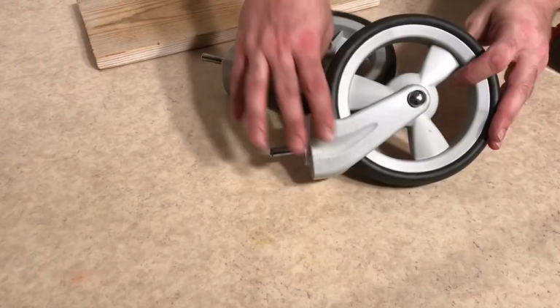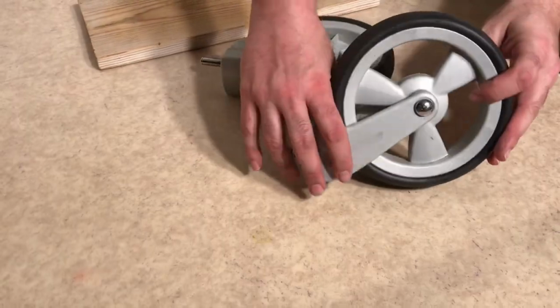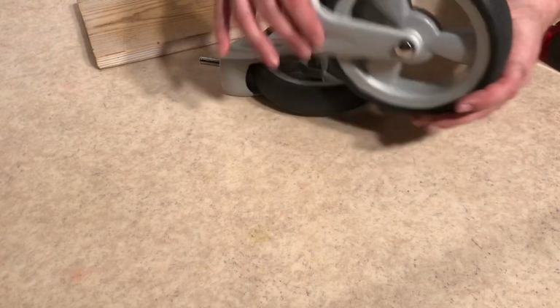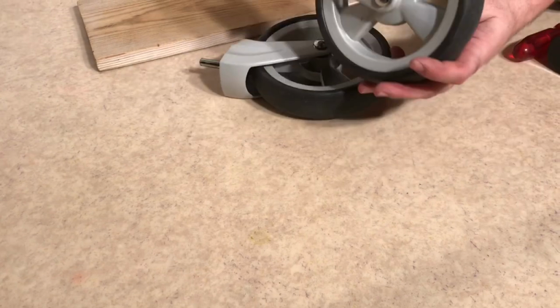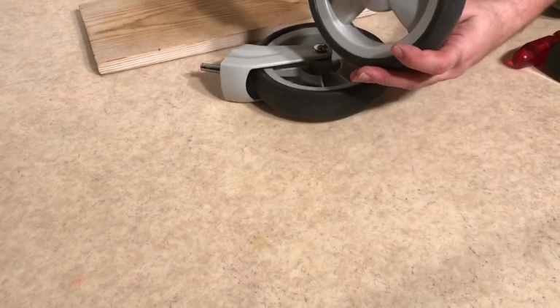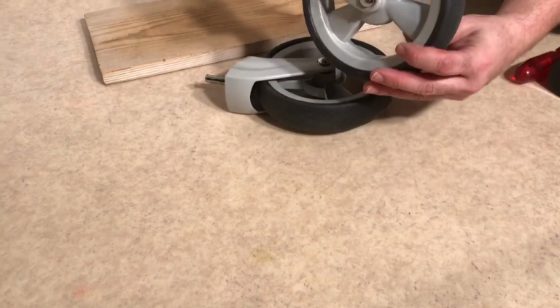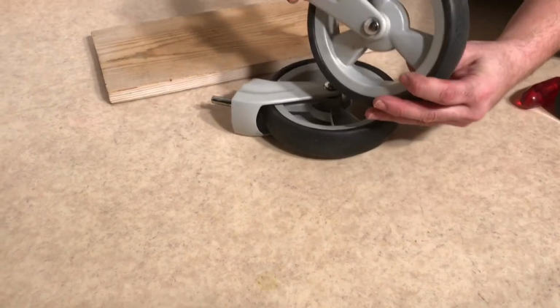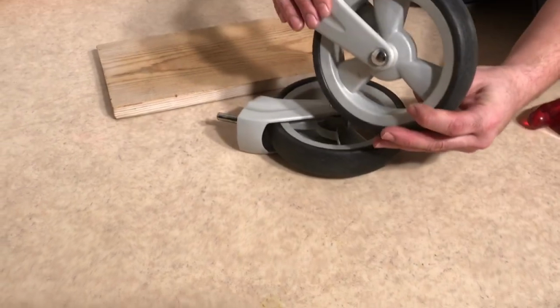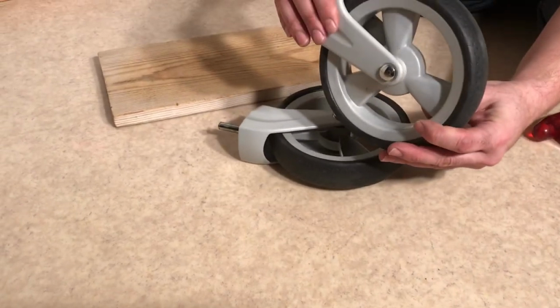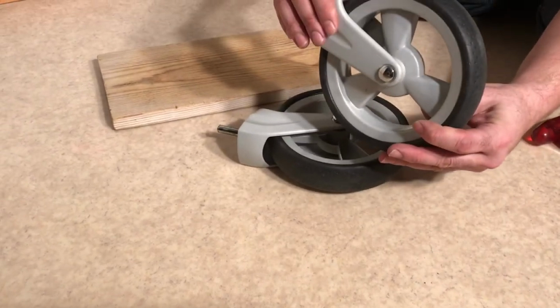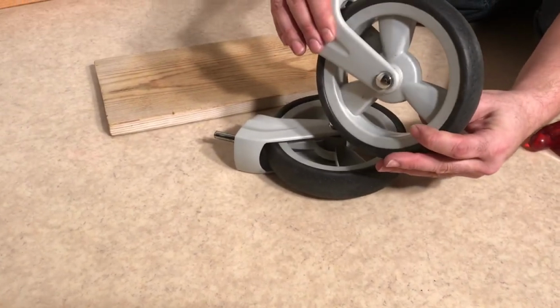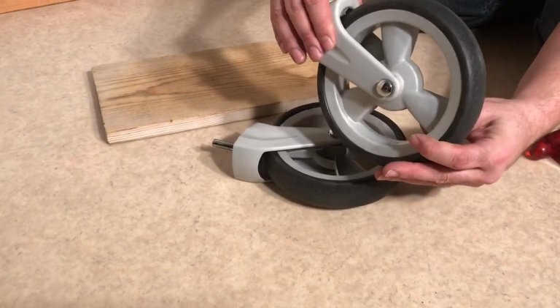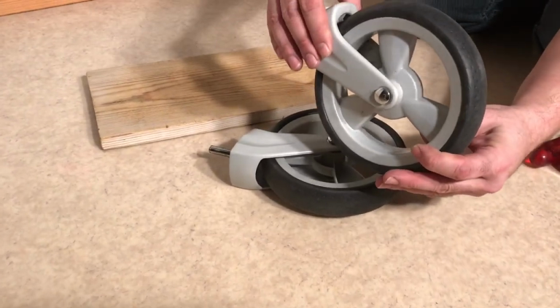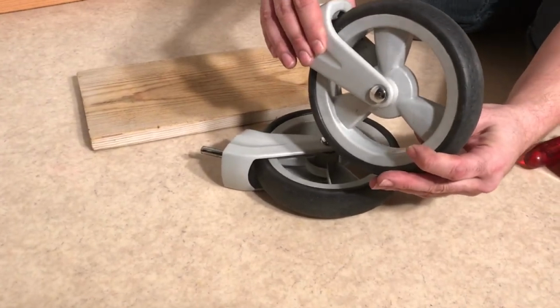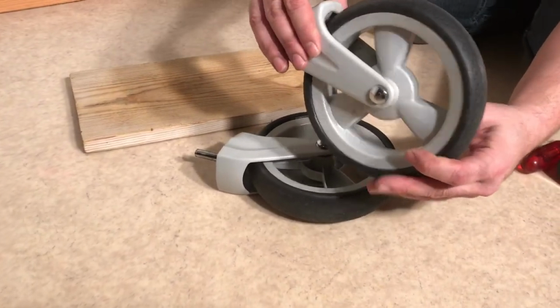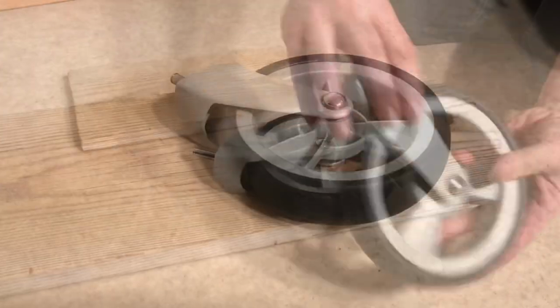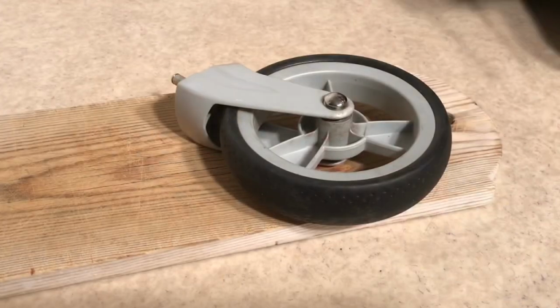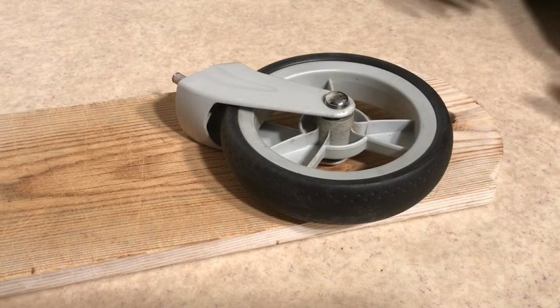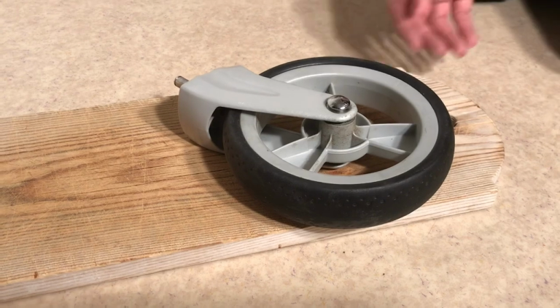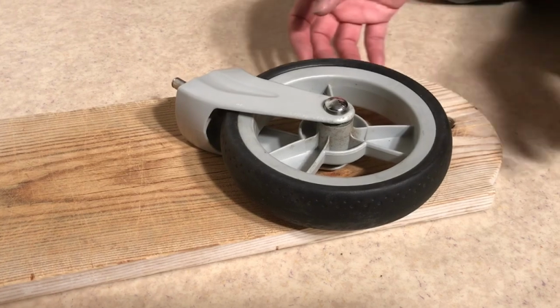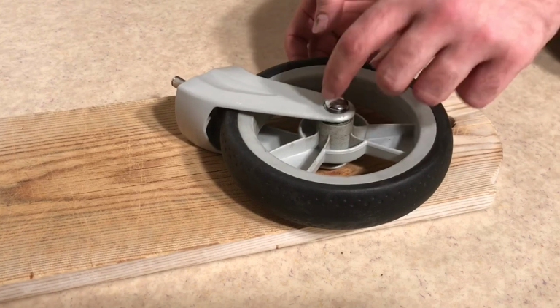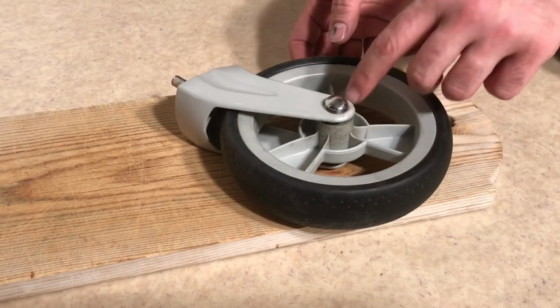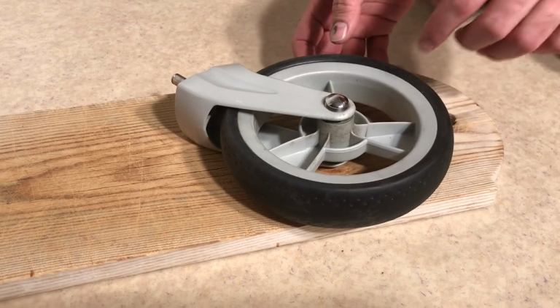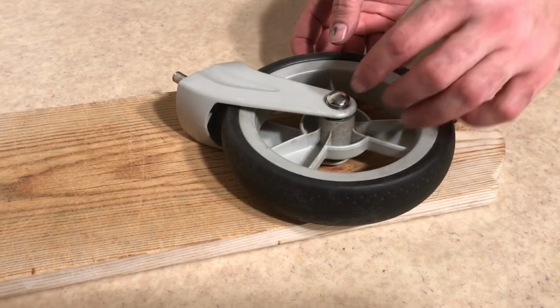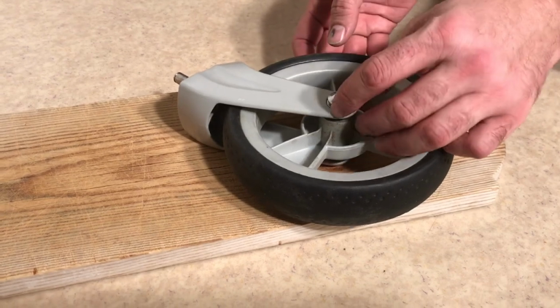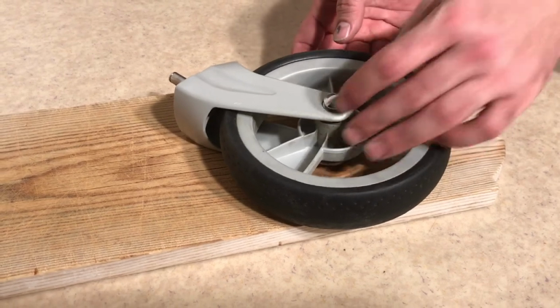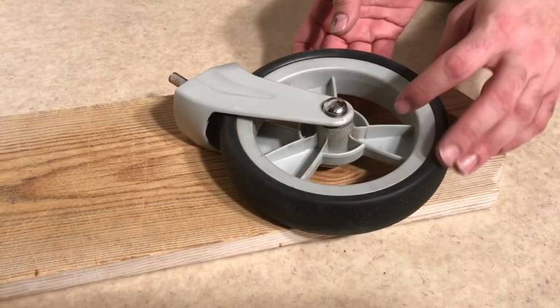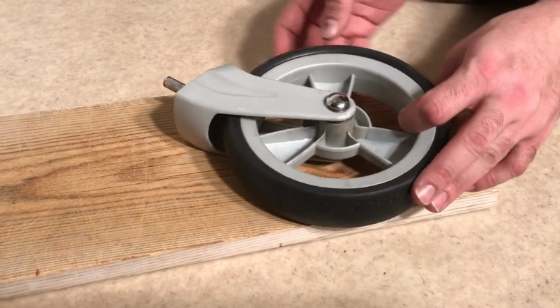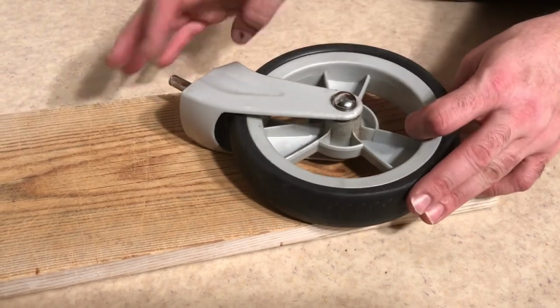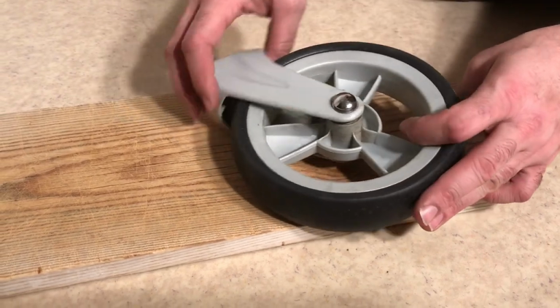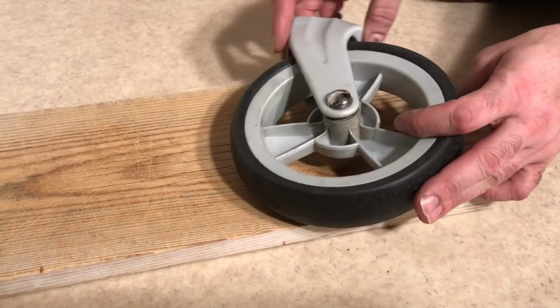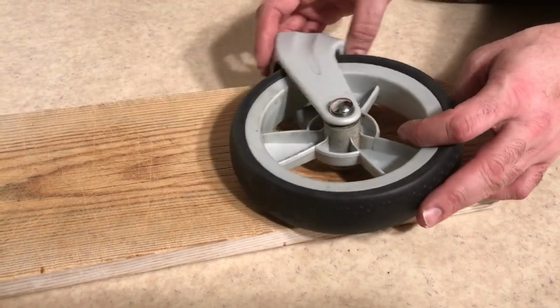Ball bearings can go on these after a while. You can see for example it's the case with this wheel here. In order to remove the ball bearings you're going to have to first get the axle out, so have a look at your wheel.